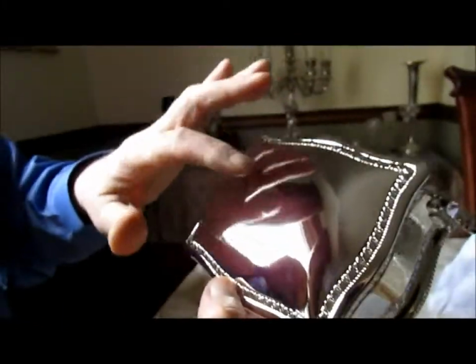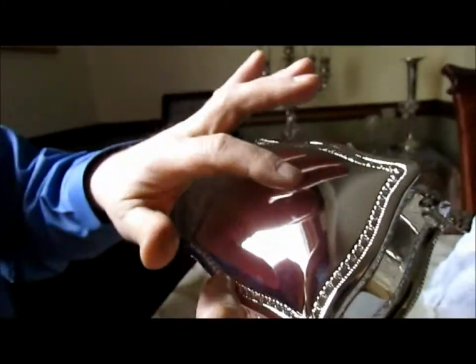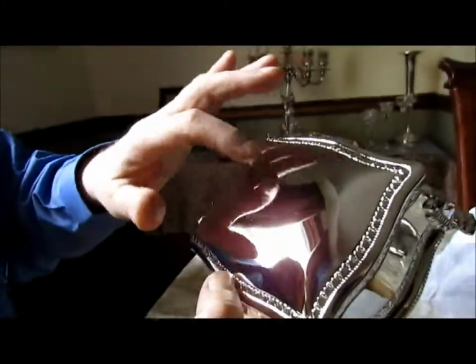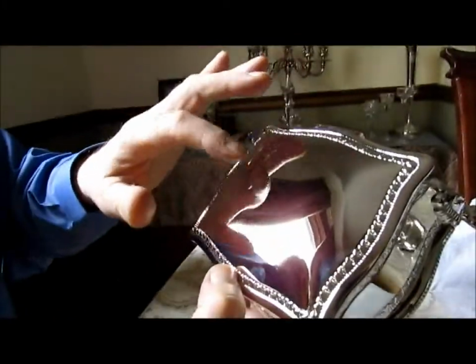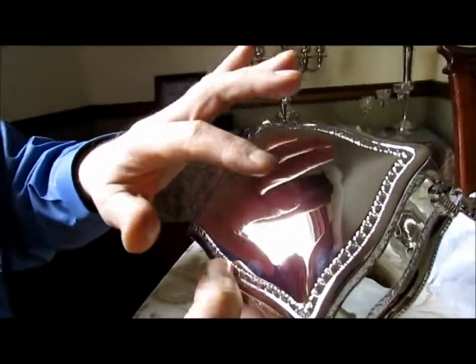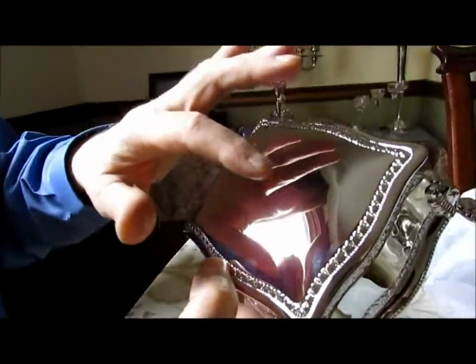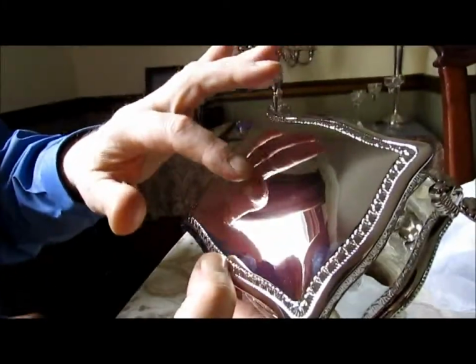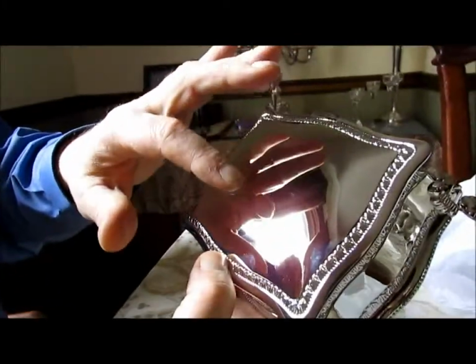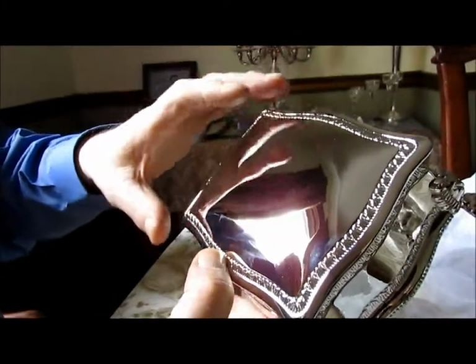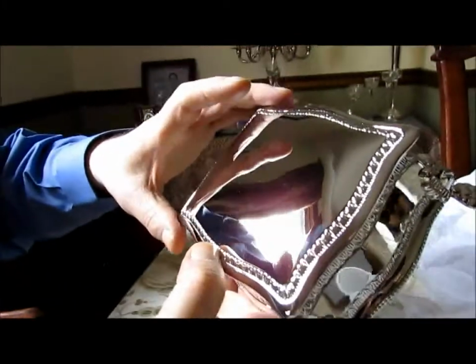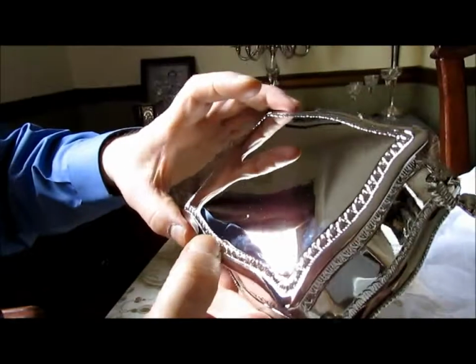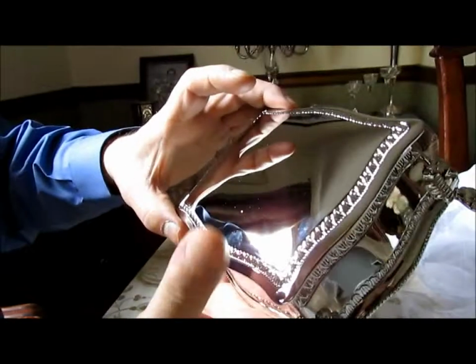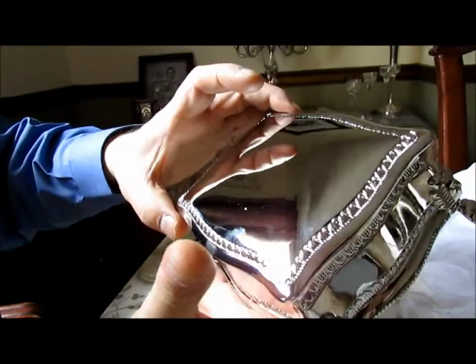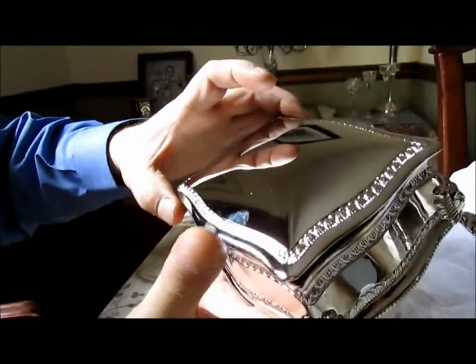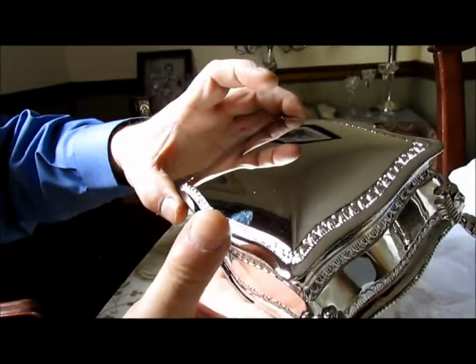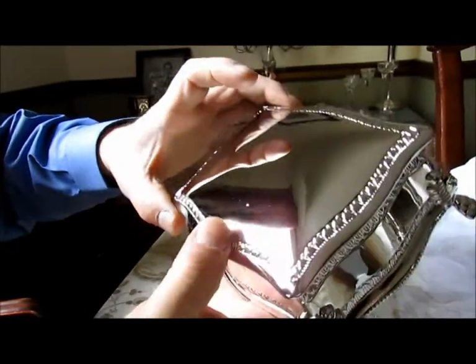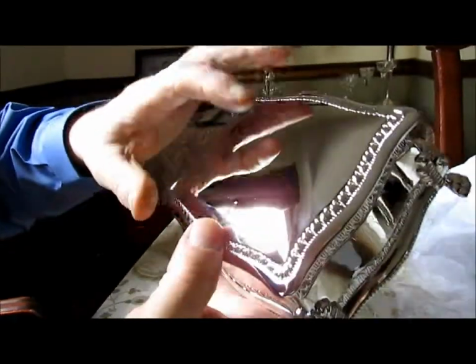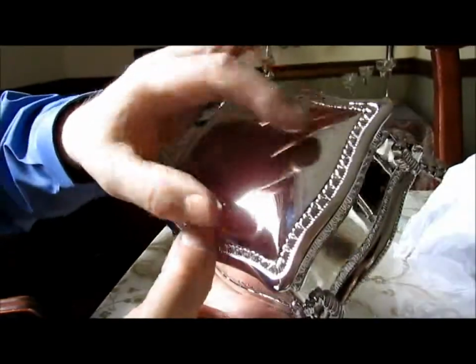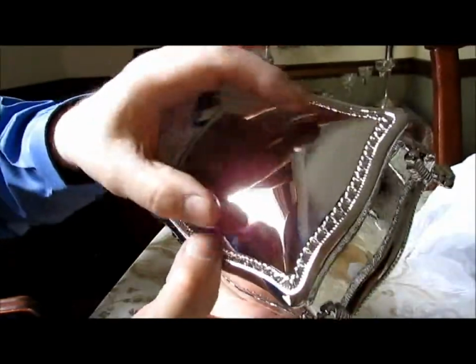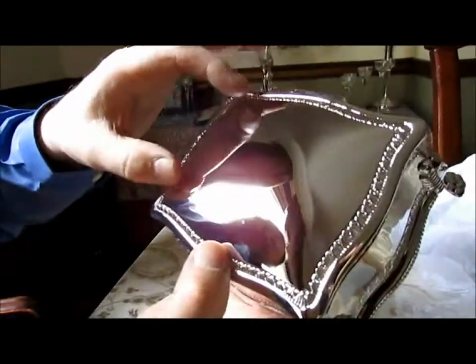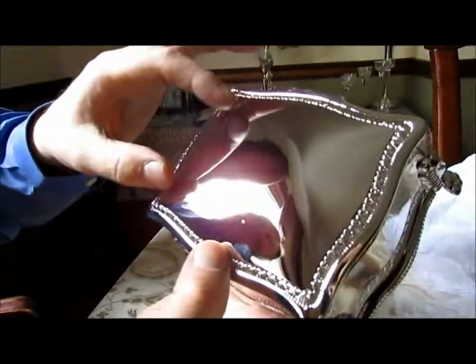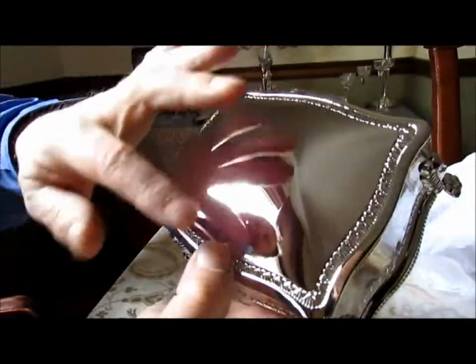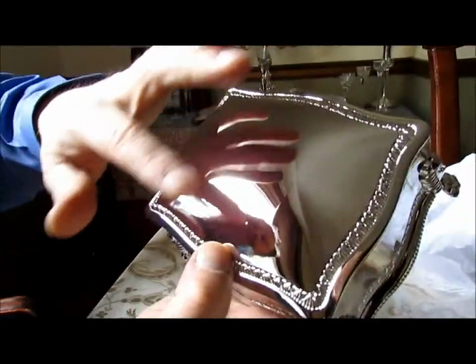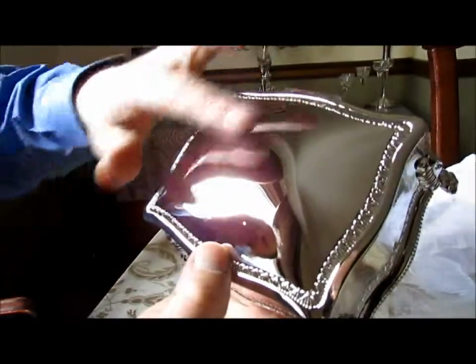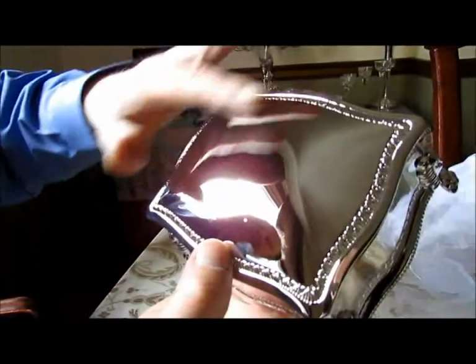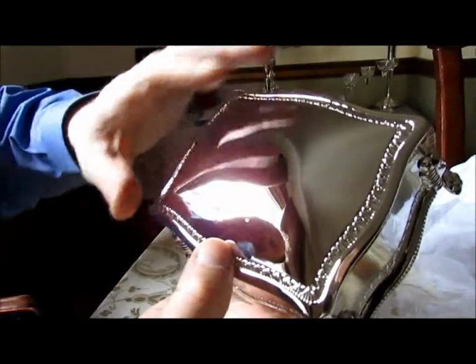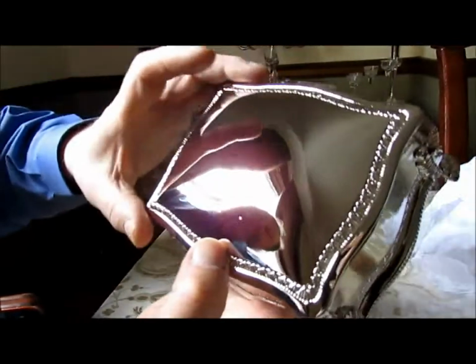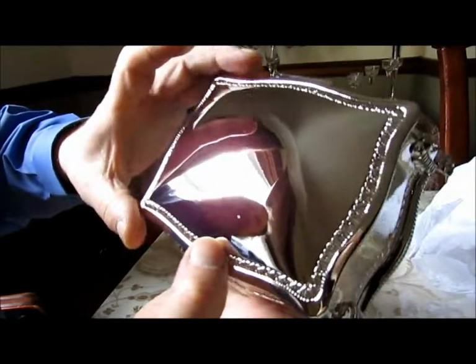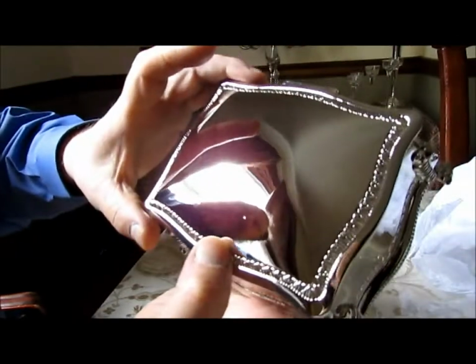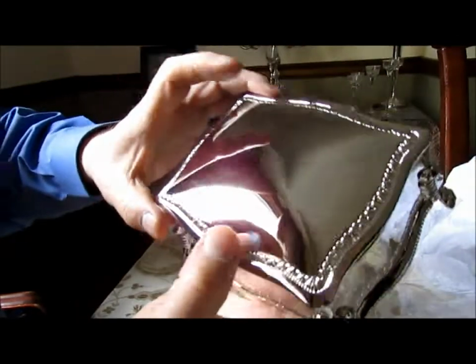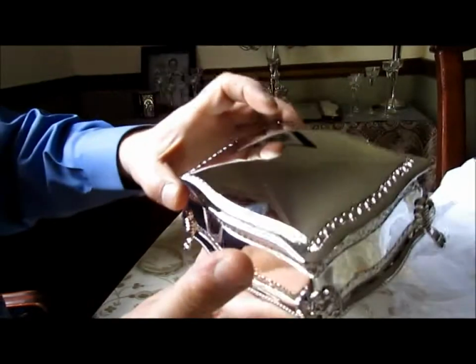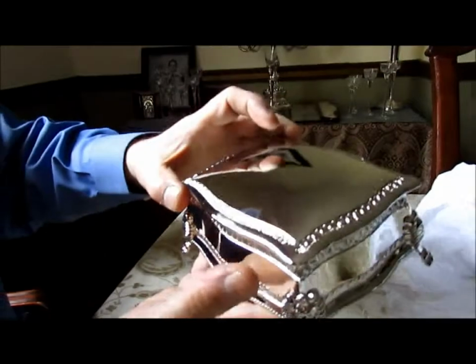It can also be engraved — presented to or presented from, whatever you like can be engraved. There is a nice area here for engraving on the top.